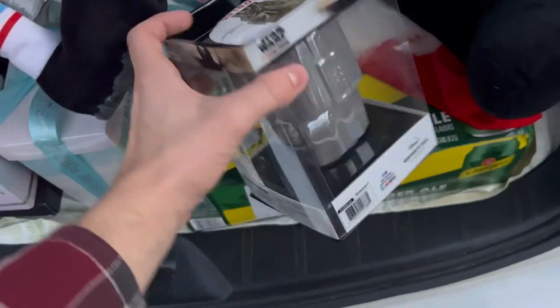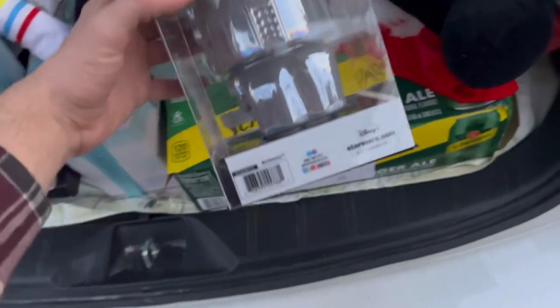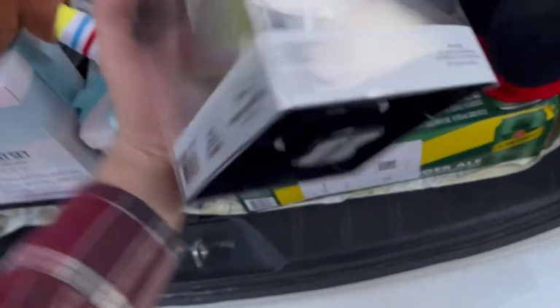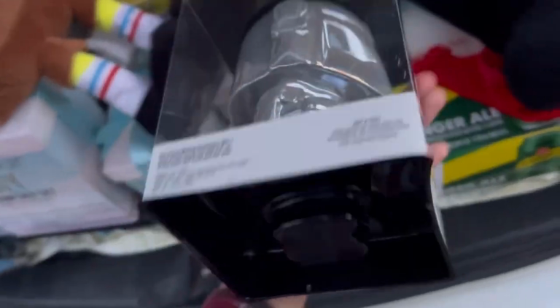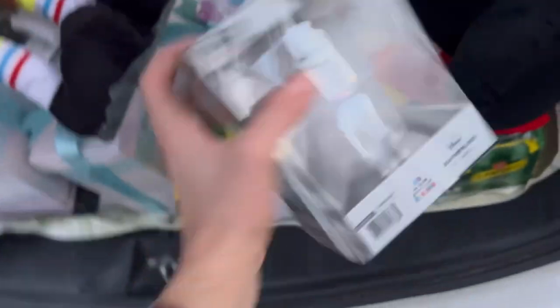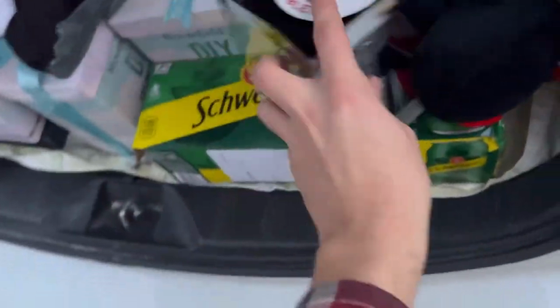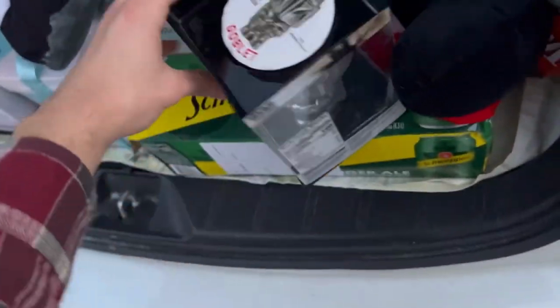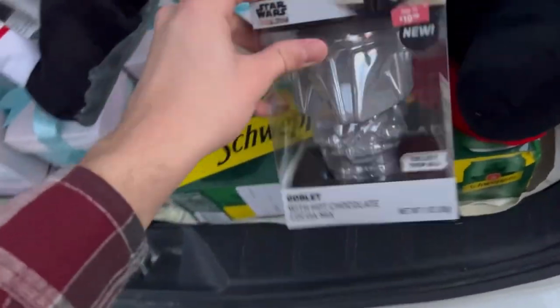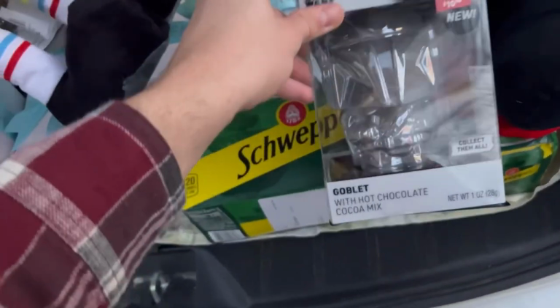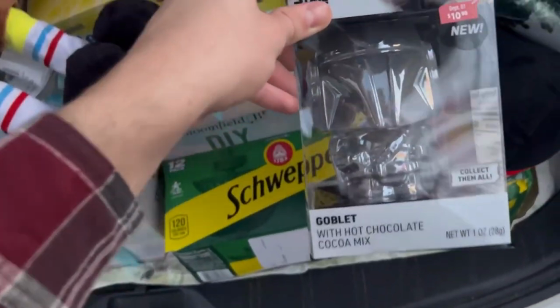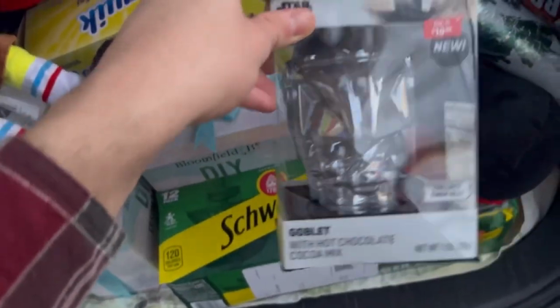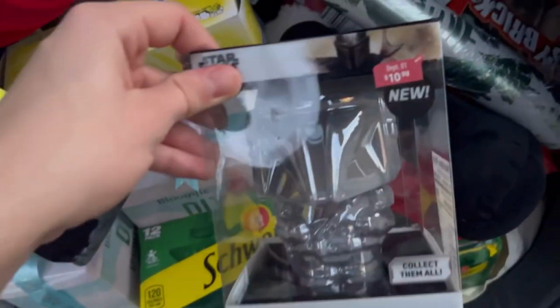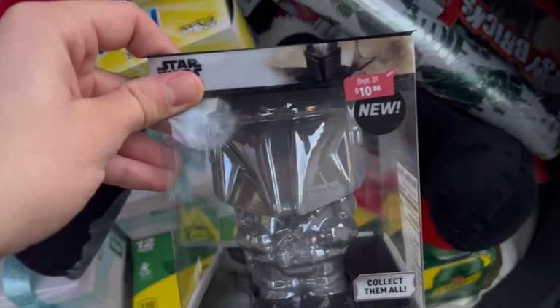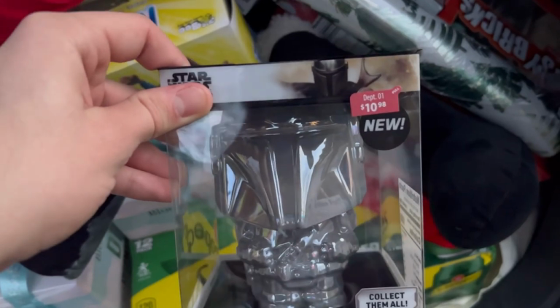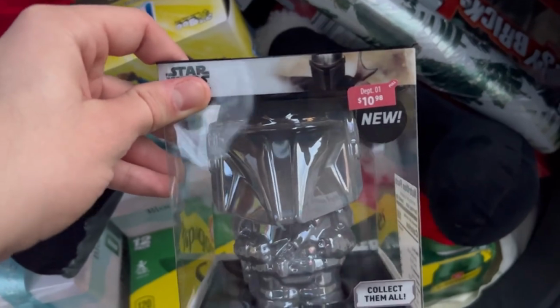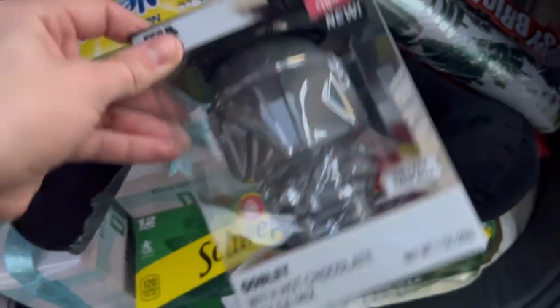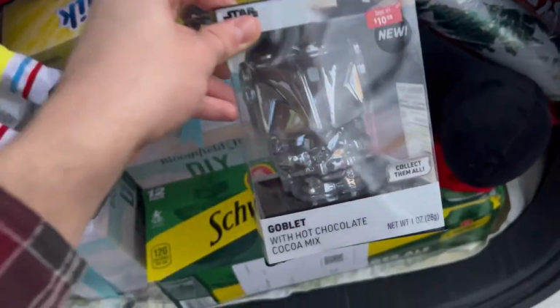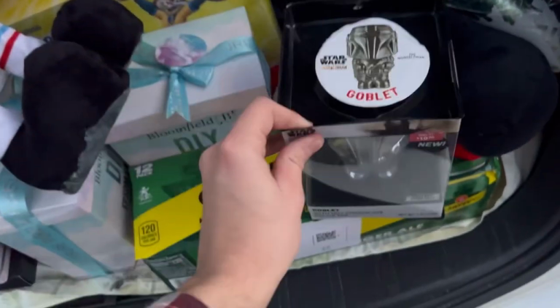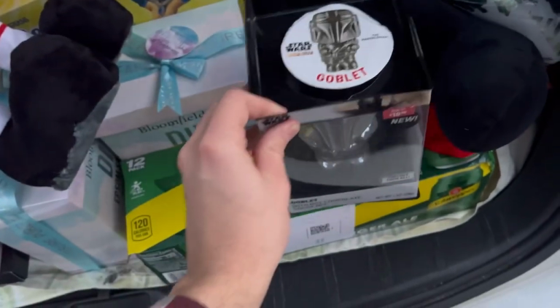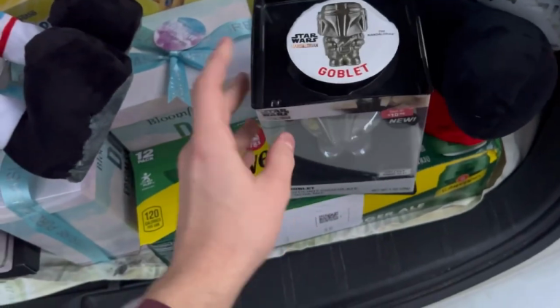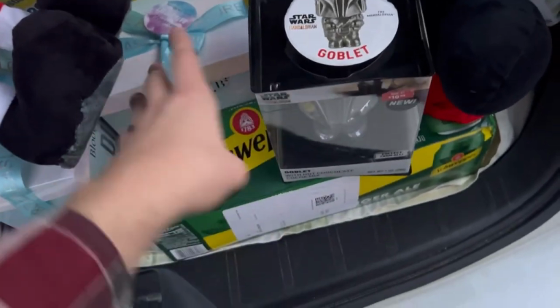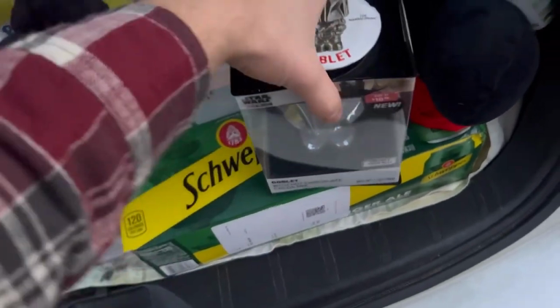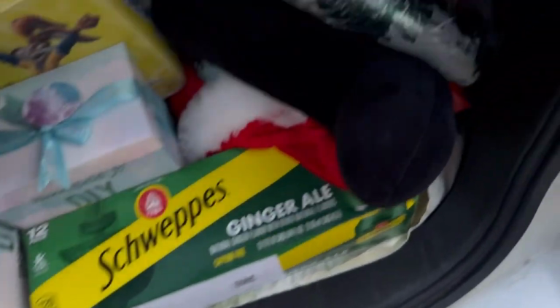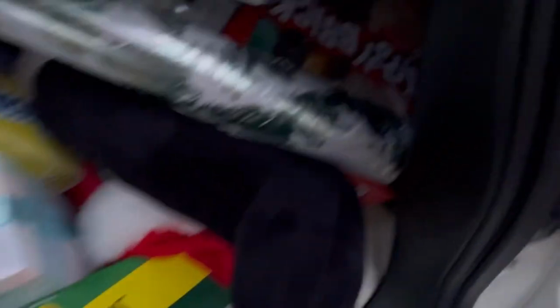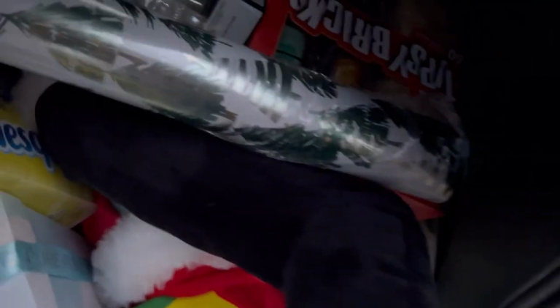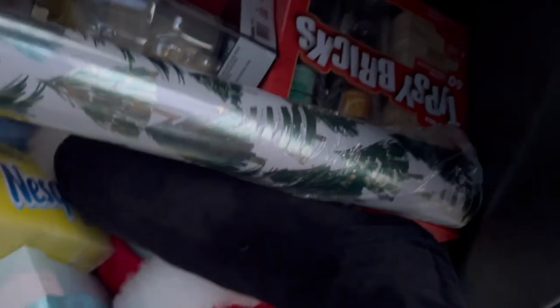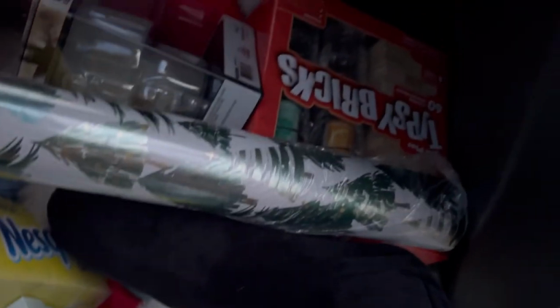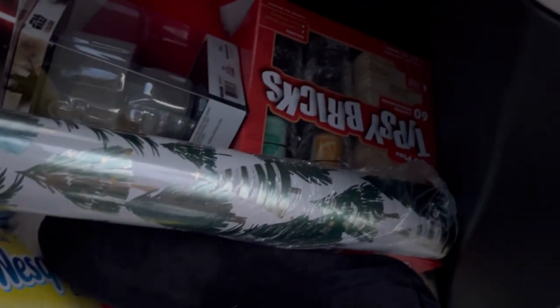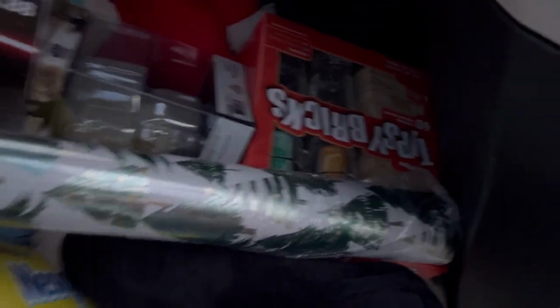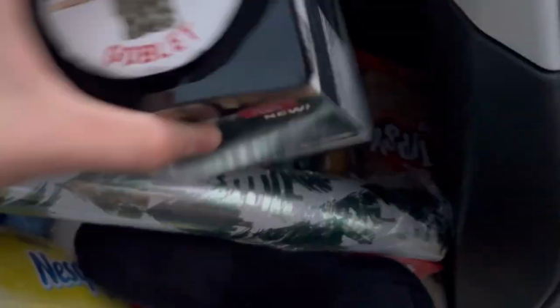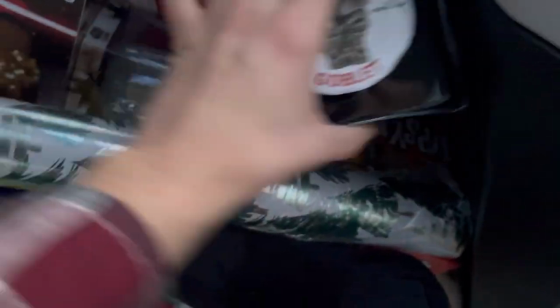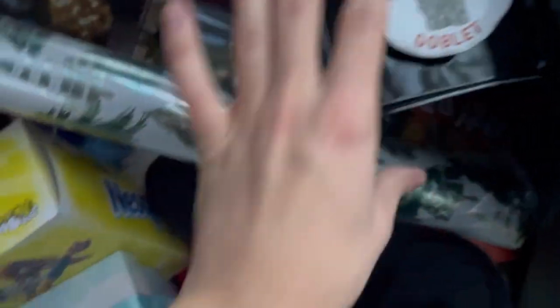Over here we got some Star Wars things. Star Wars, no matter what it is, always sells well. This is a Star Wars goblet — $10.98 regular, so it was like $2.79 or so. We got a Tipsy Bricks down there, which is pretty funny. Maybe I'll keep that, who knows.